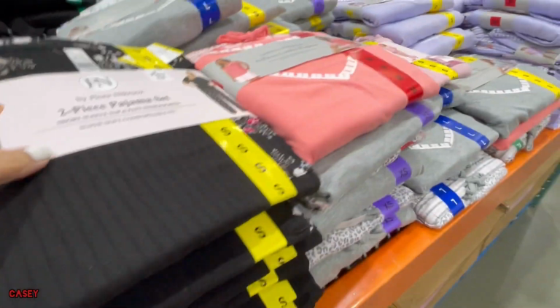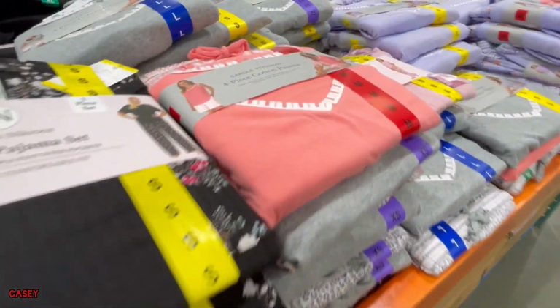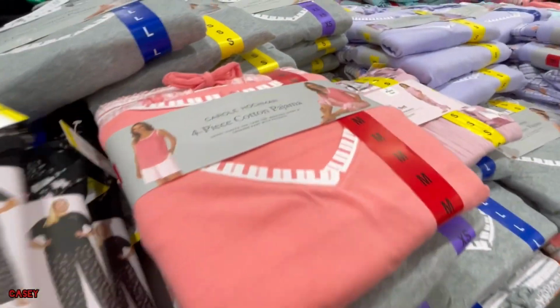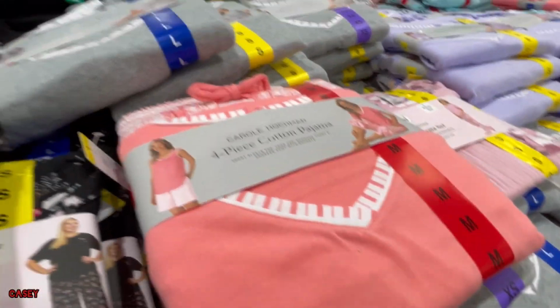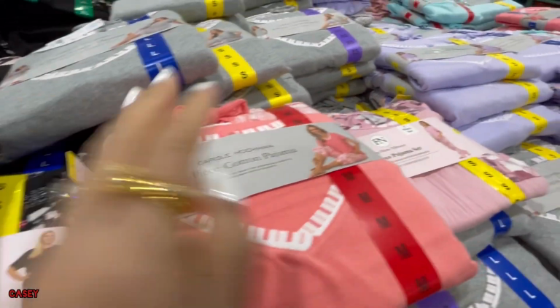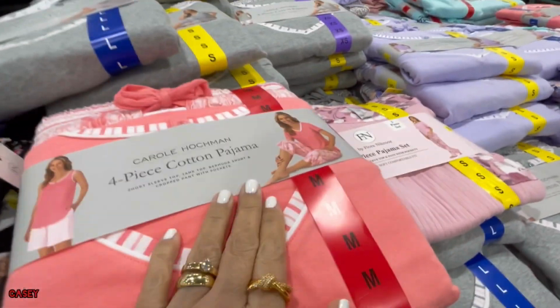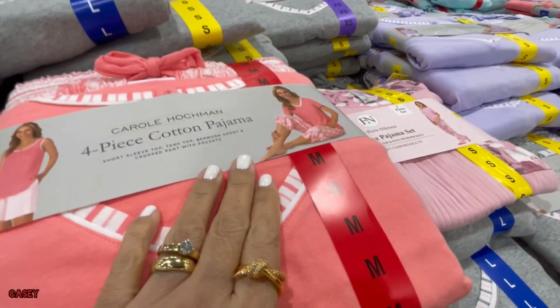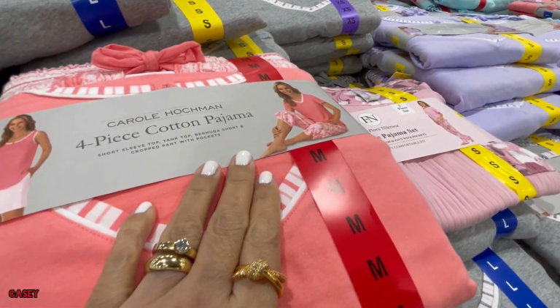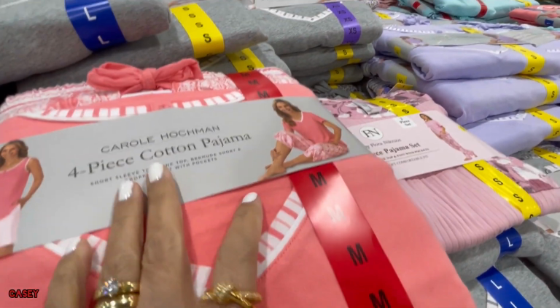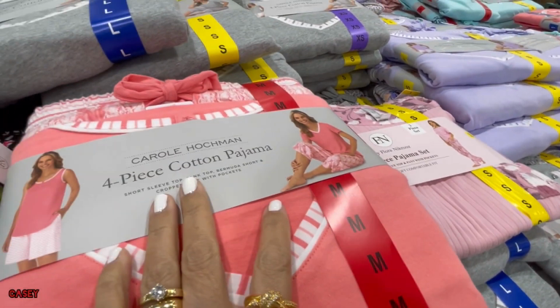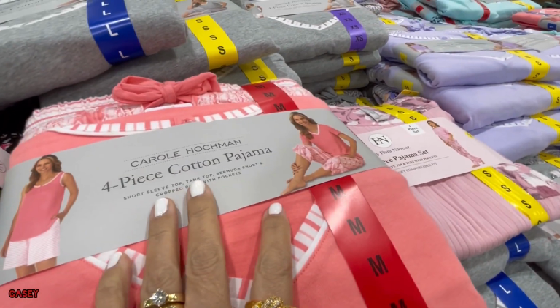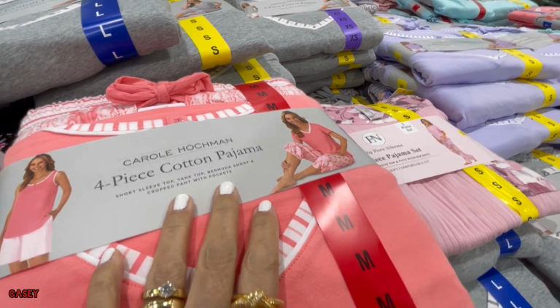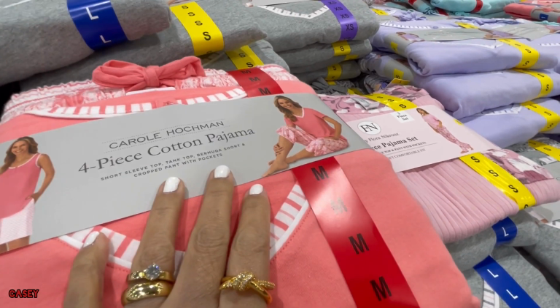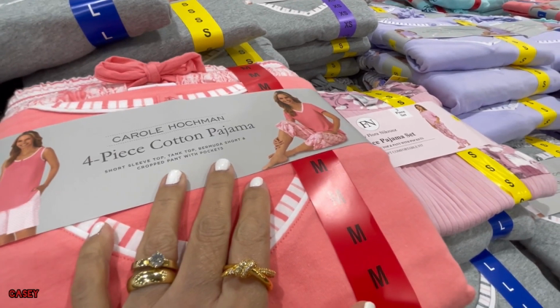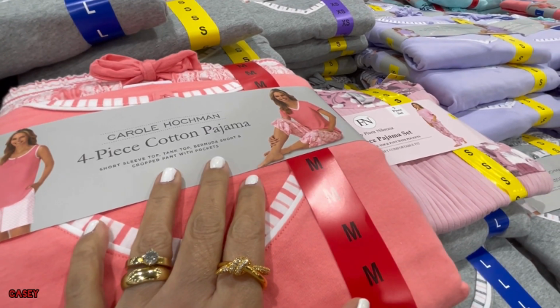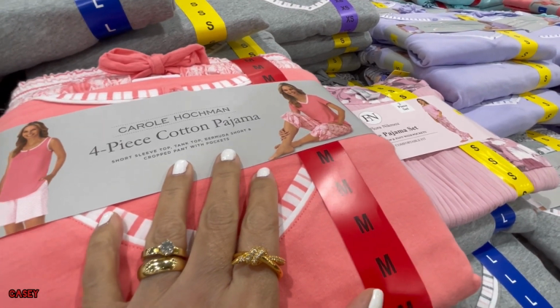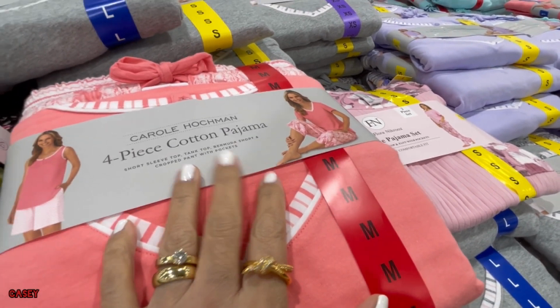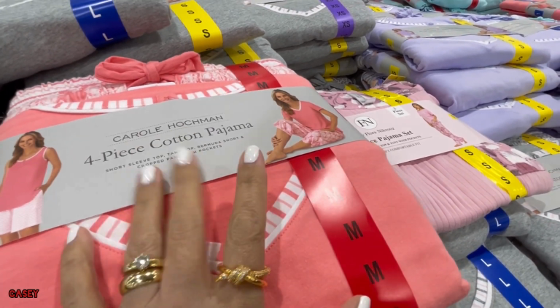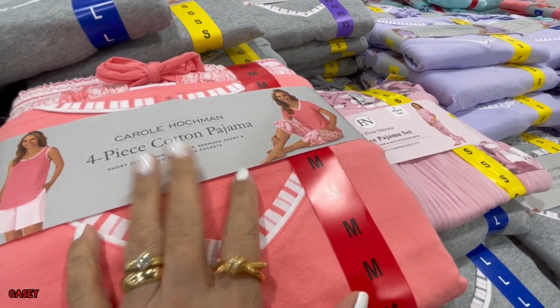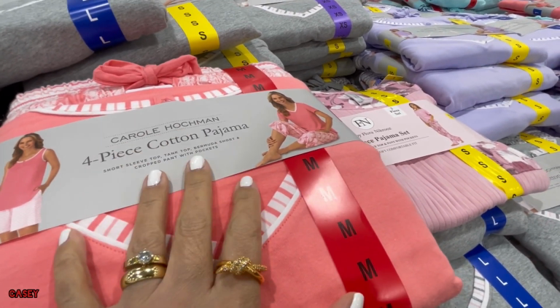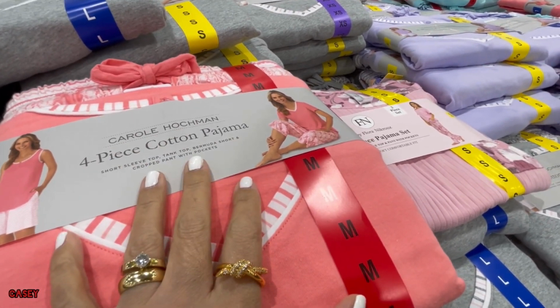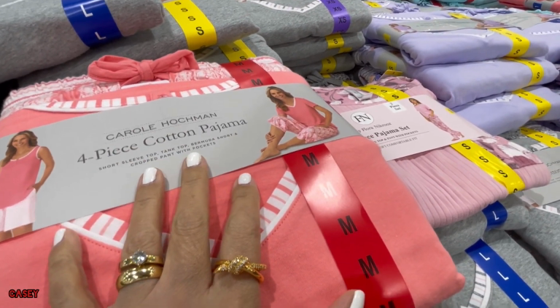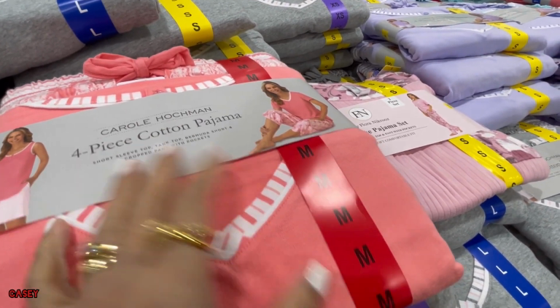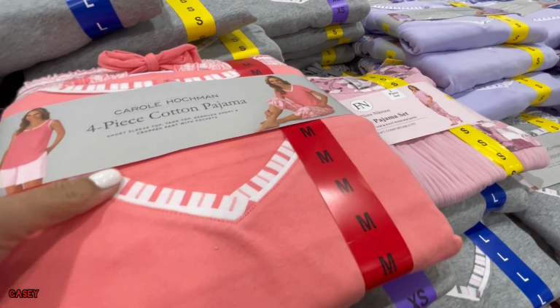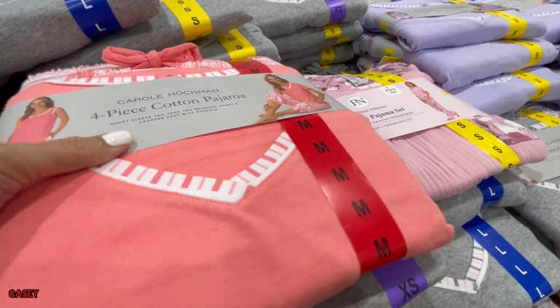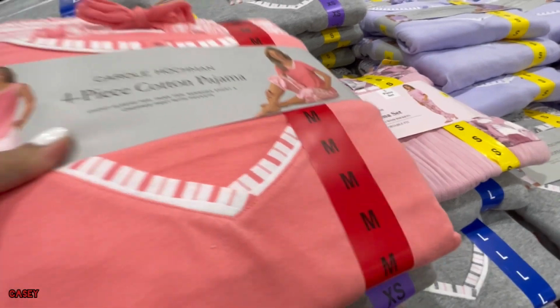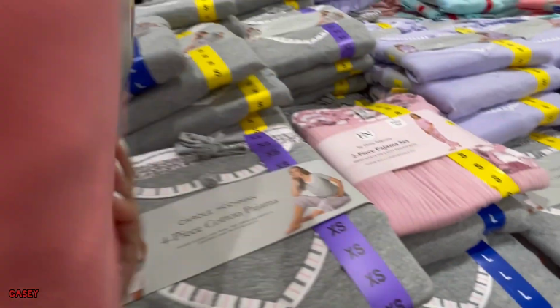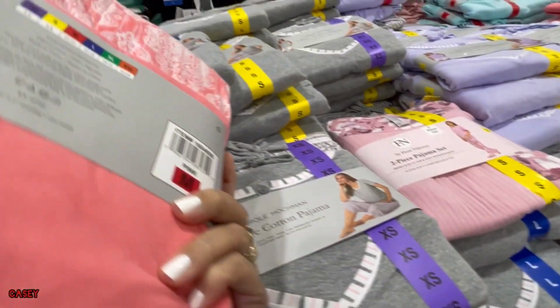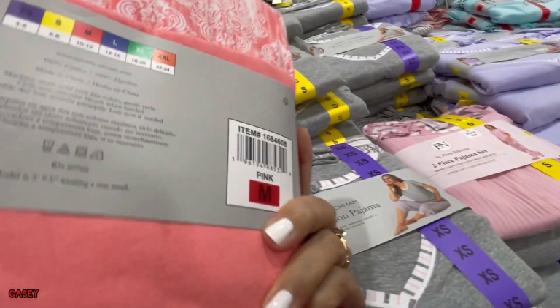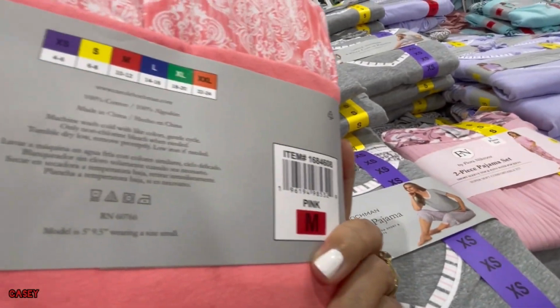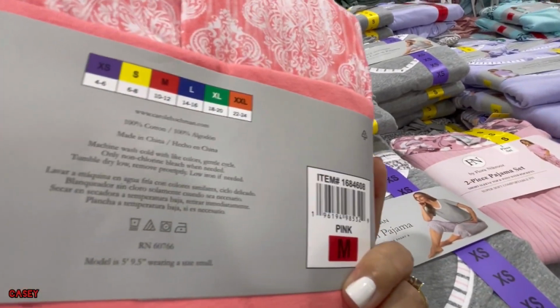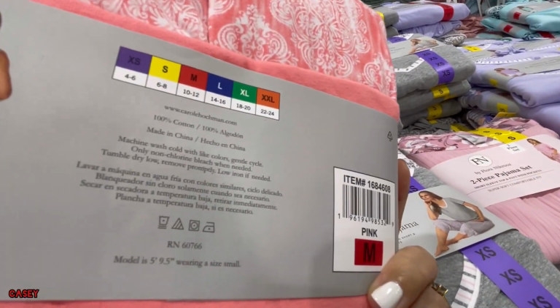And then right now the Carol purple four-piece set is now $10 off — it was $19.99 before.